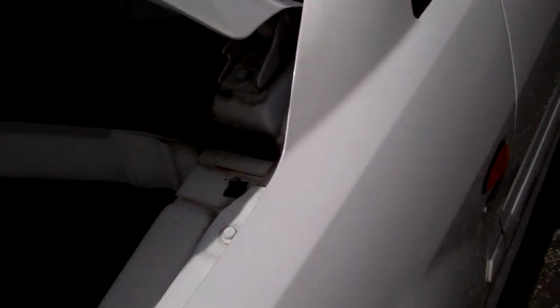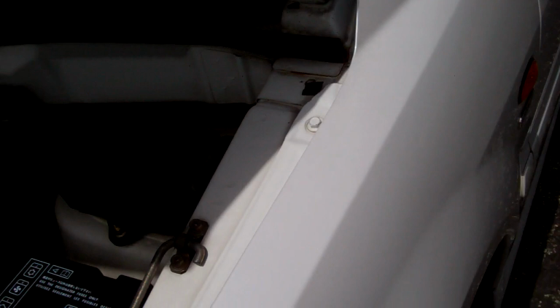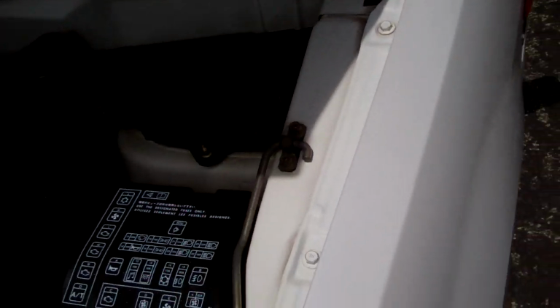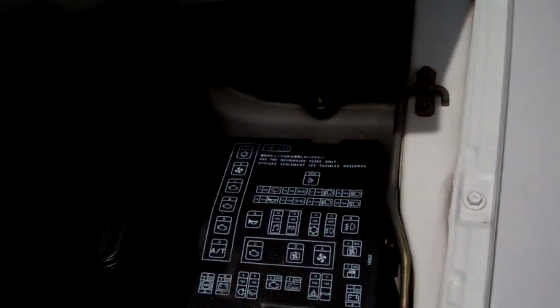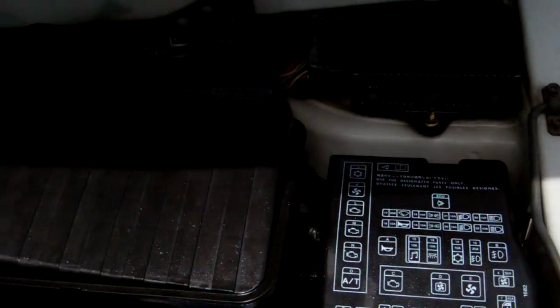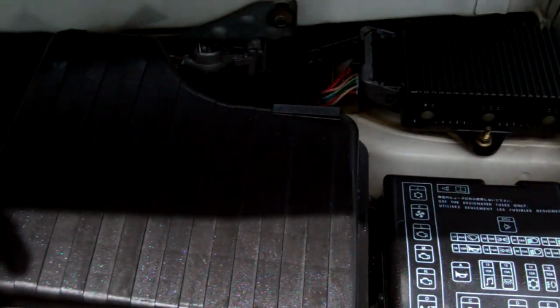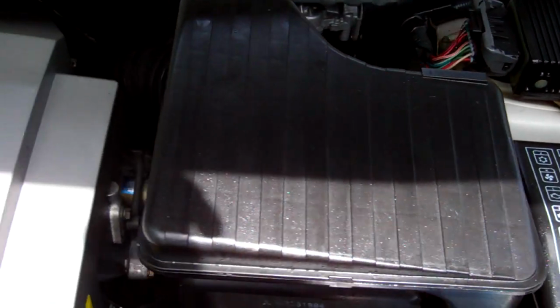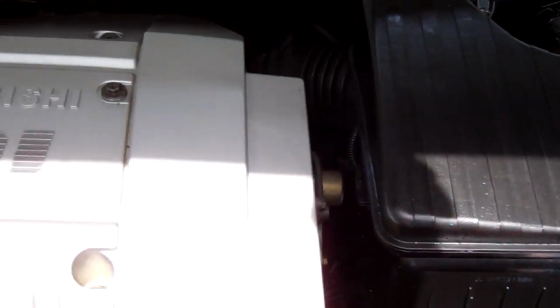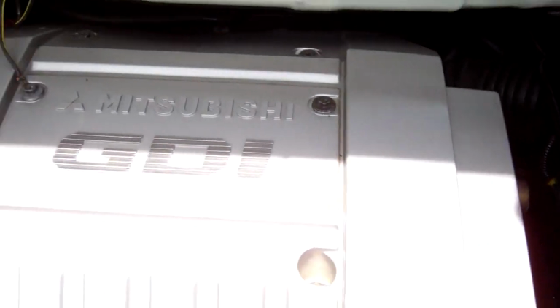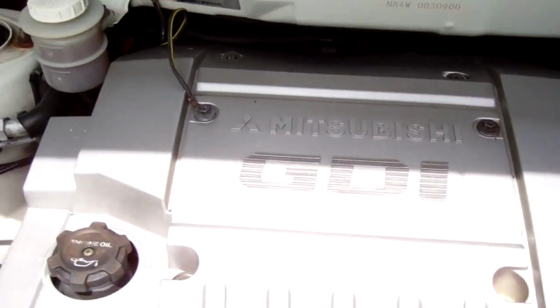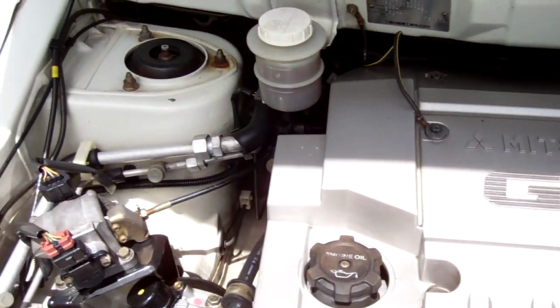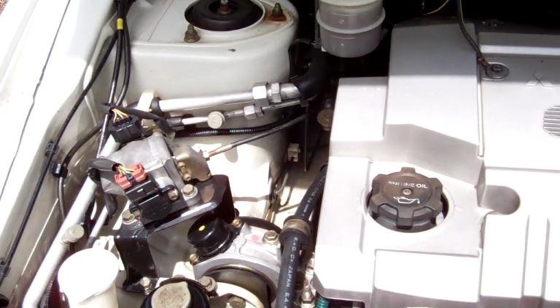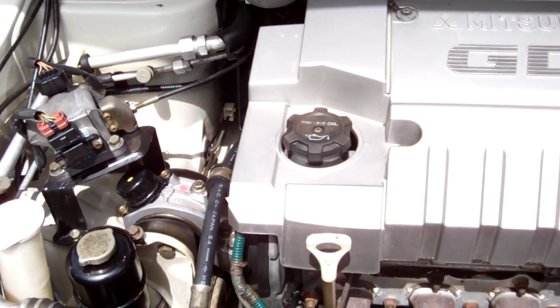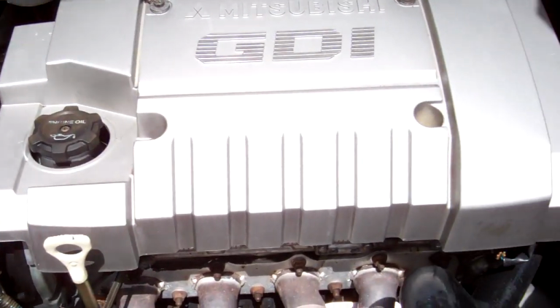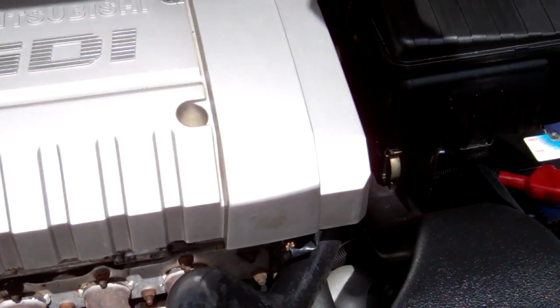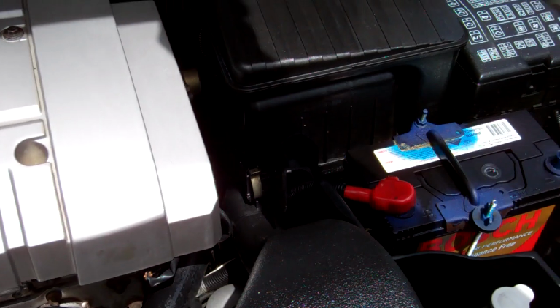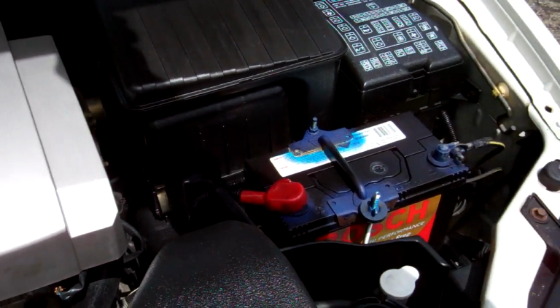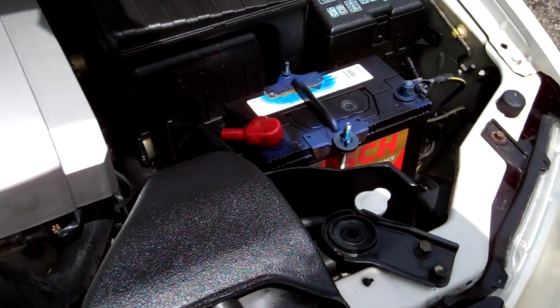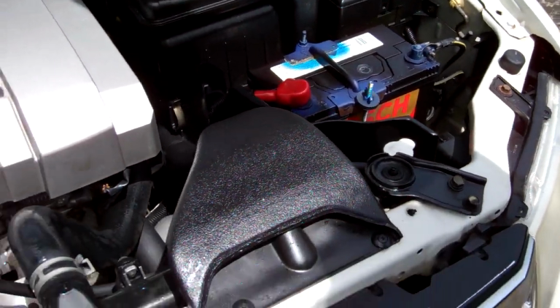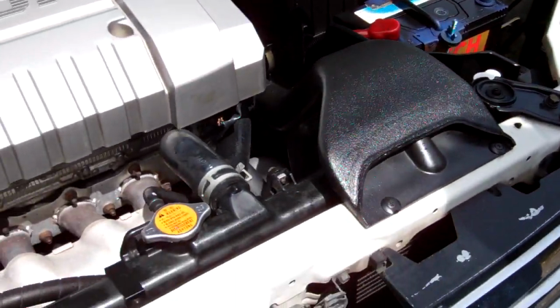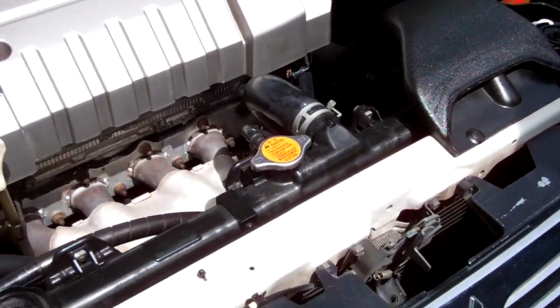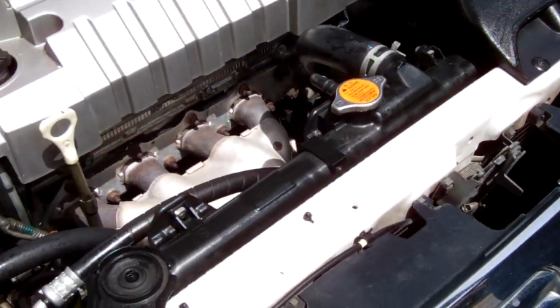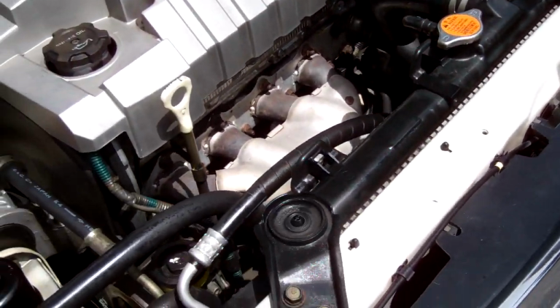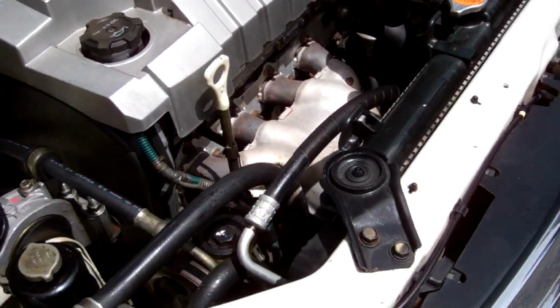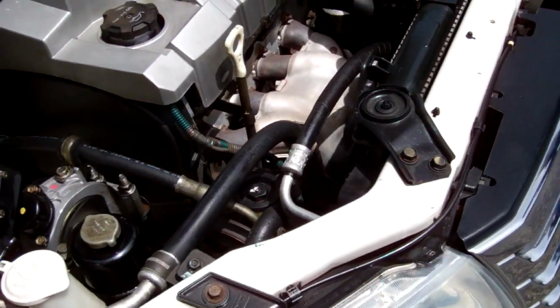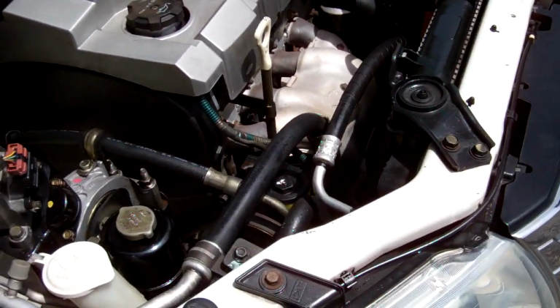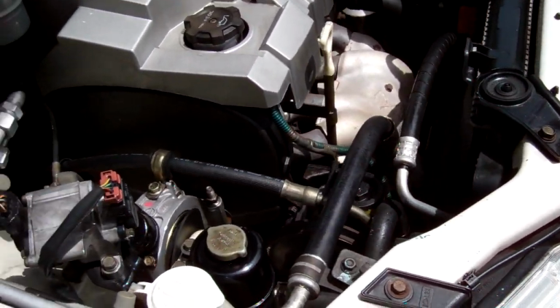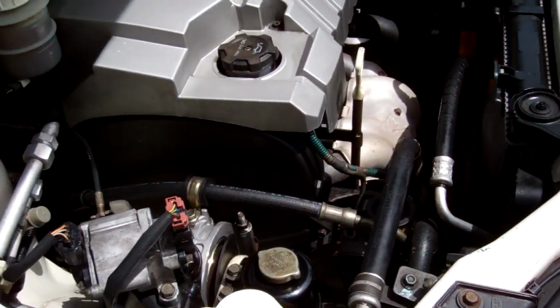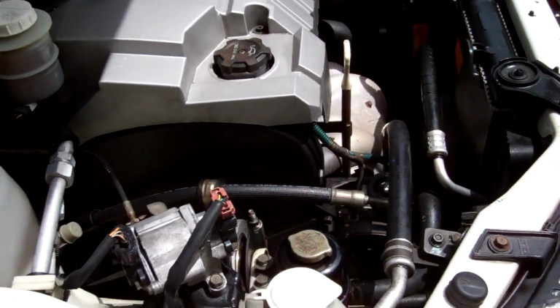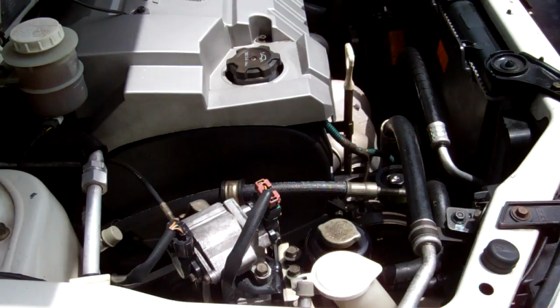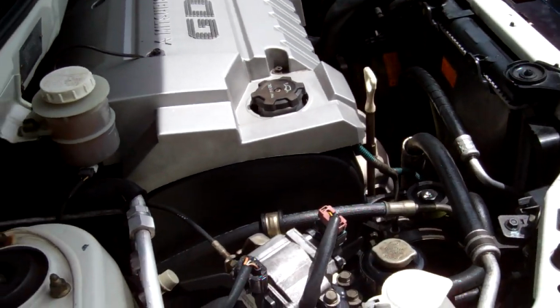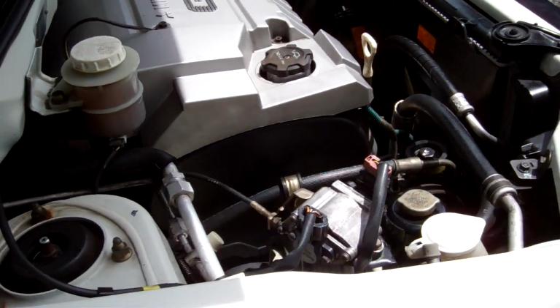Here's your 2.4 Mitsubishi GDI engine. All looks as it should in here. Now, no cam belt information, in case we're asked.